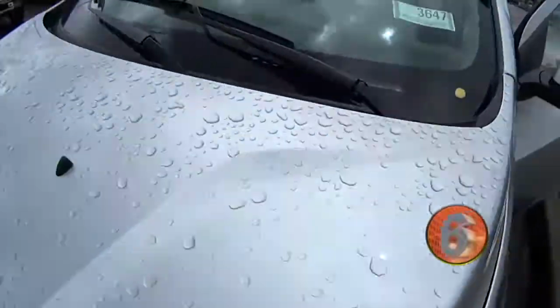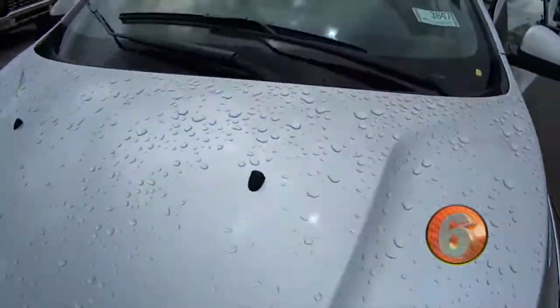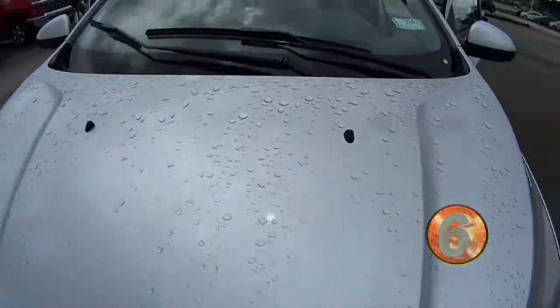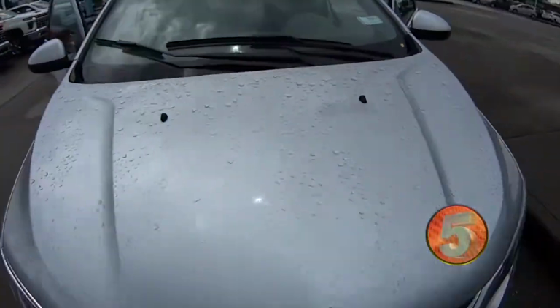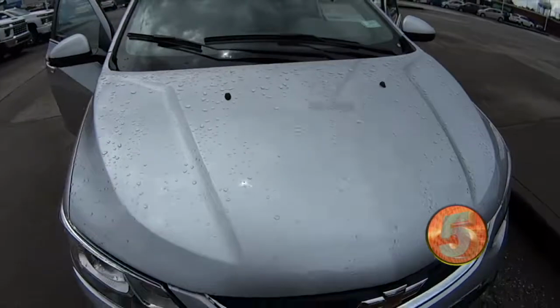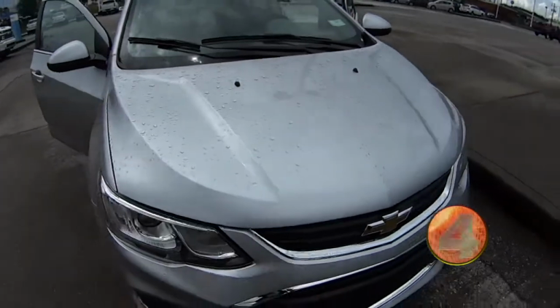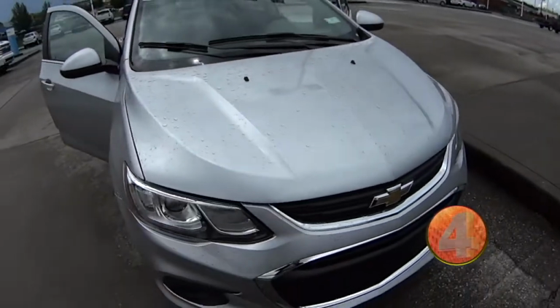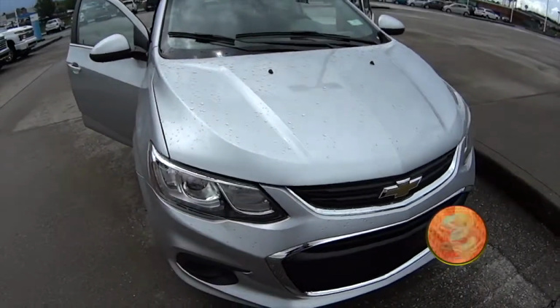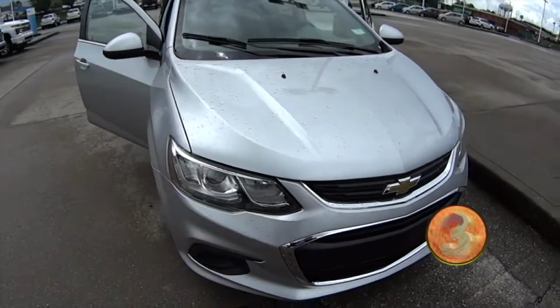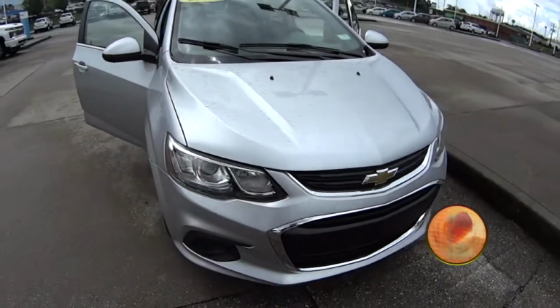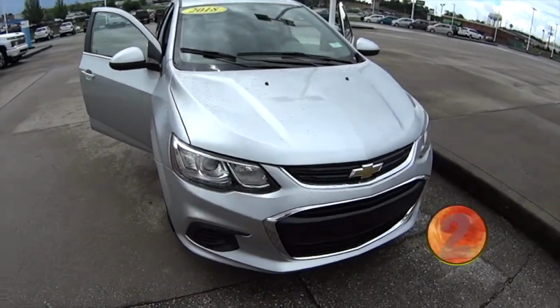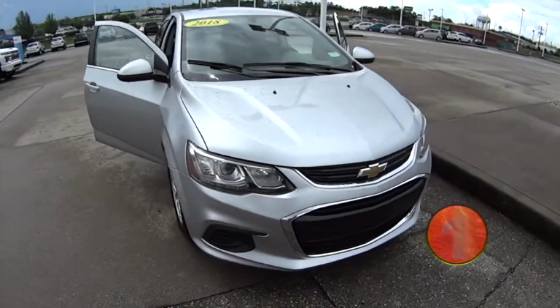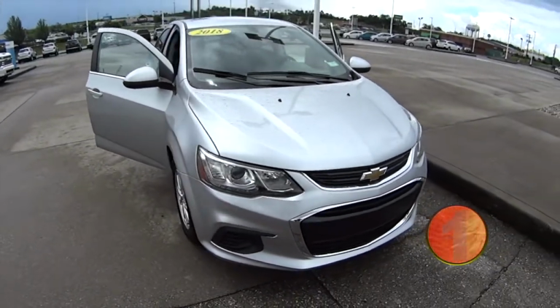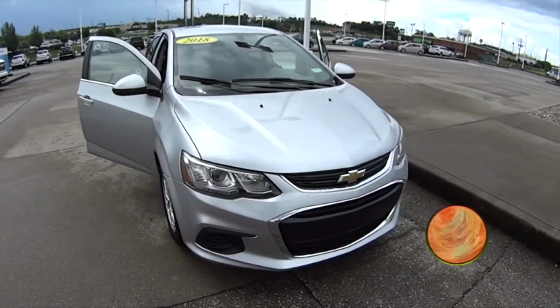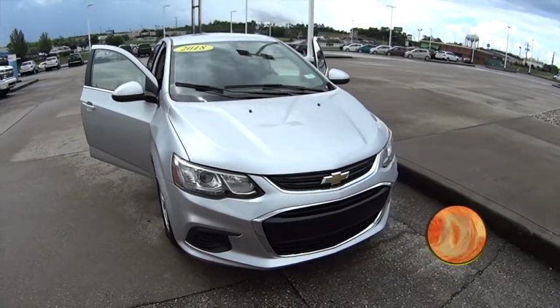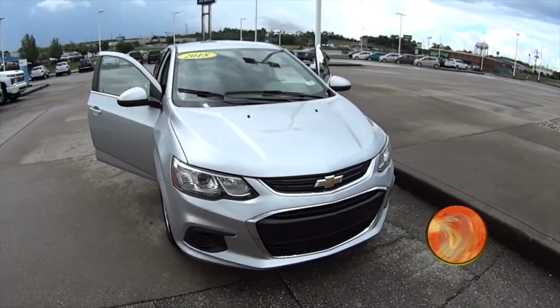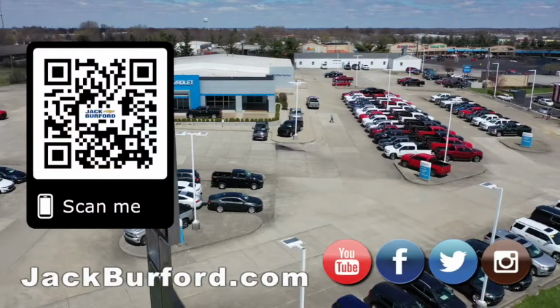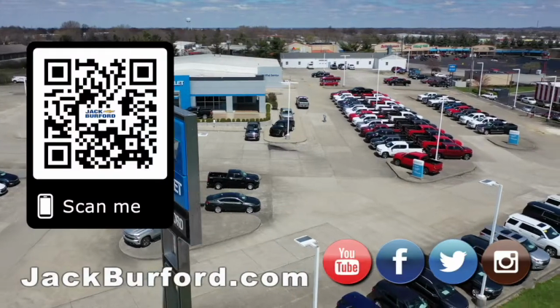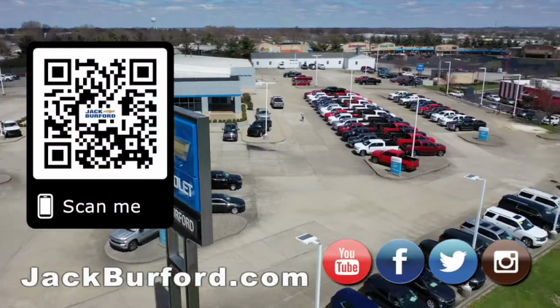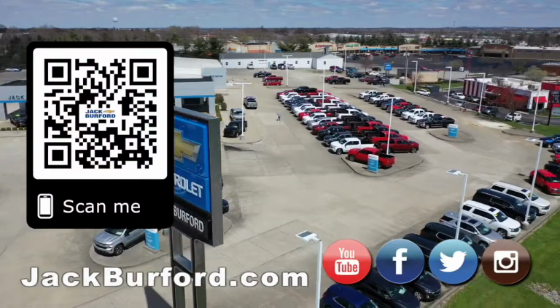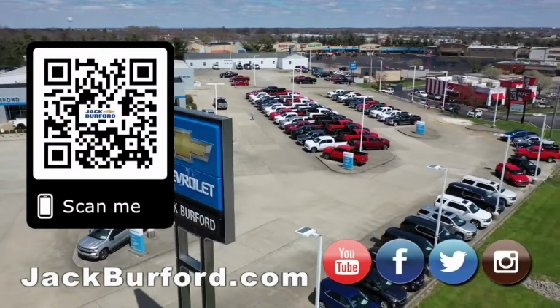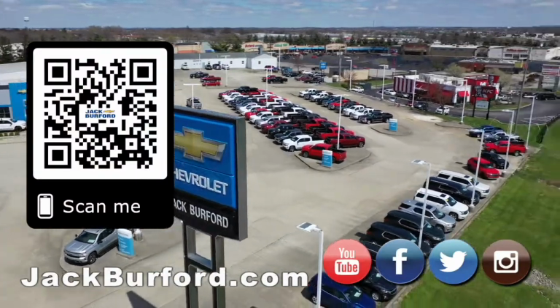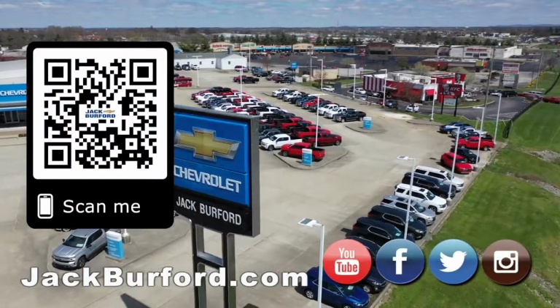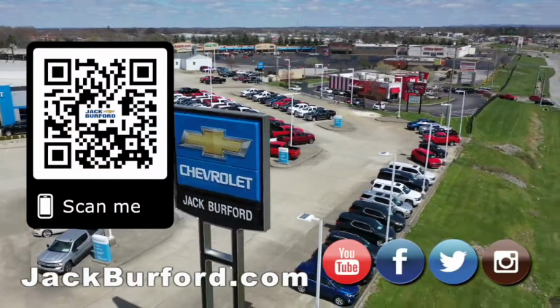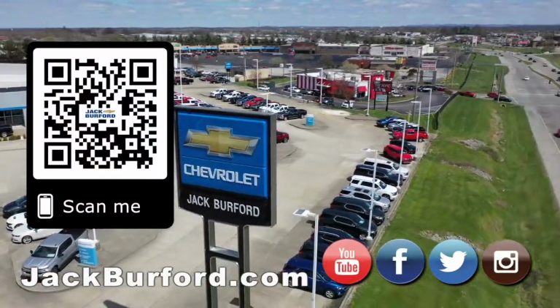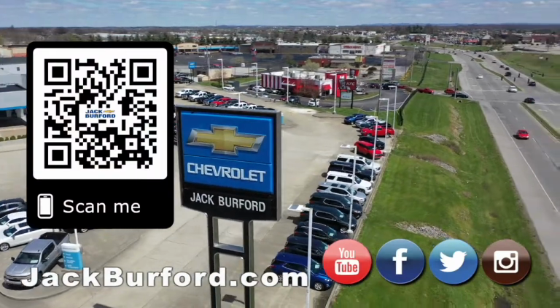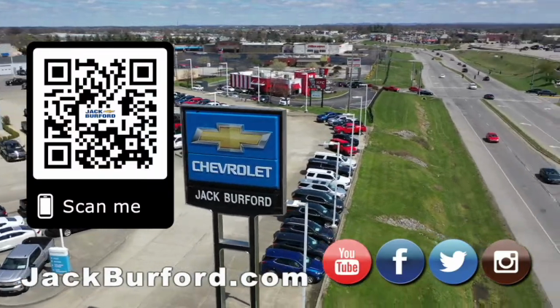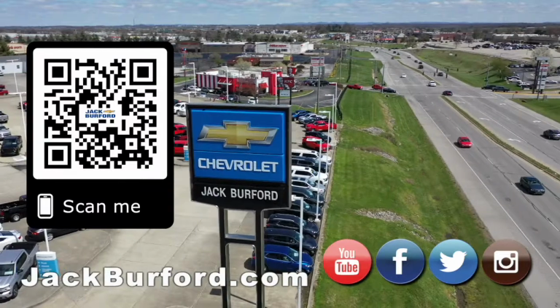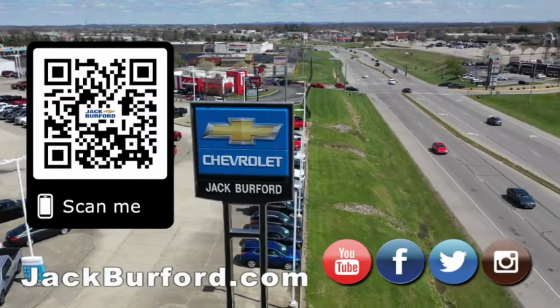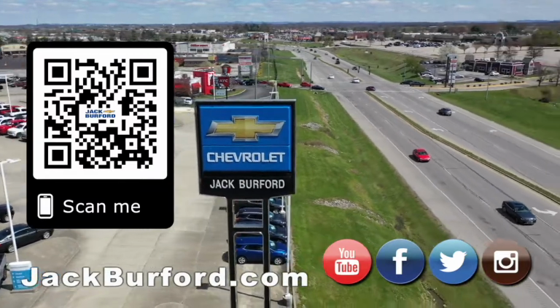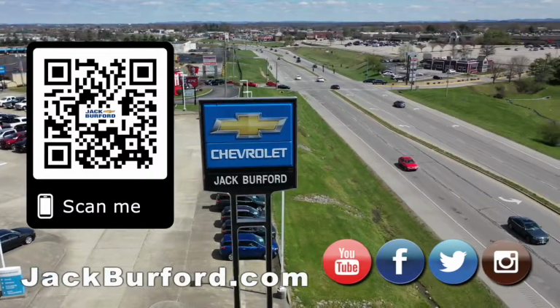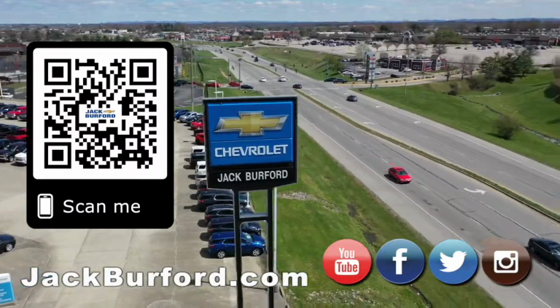Come check us out. We're at 819 Eastern Bypass here in Richmond, Kentucky. Don't forget to go to jackburford.com. Why would you buy a vehicle anywhere else? Make sure to visit us at jackburford.com and subscribe to our YouTube channel.